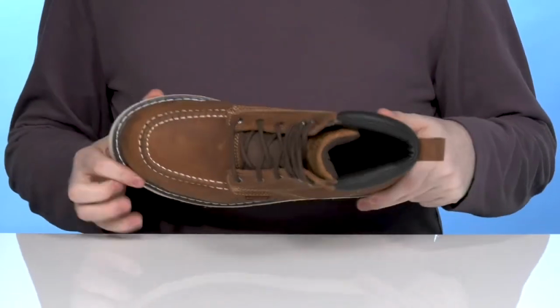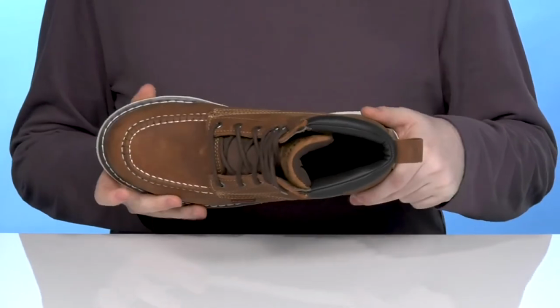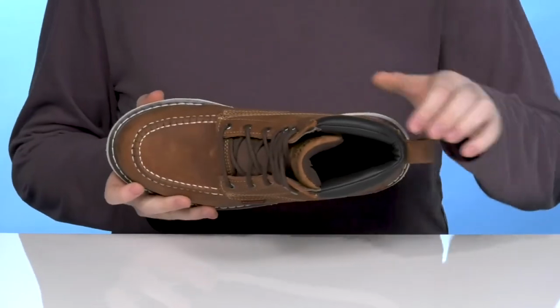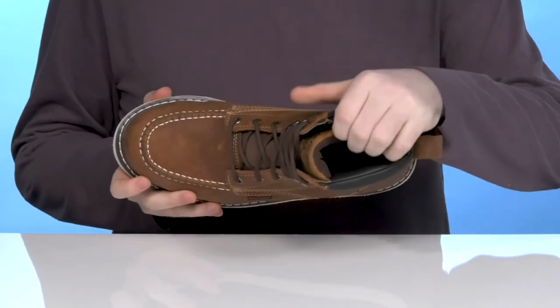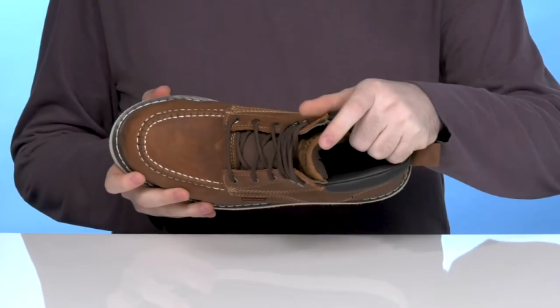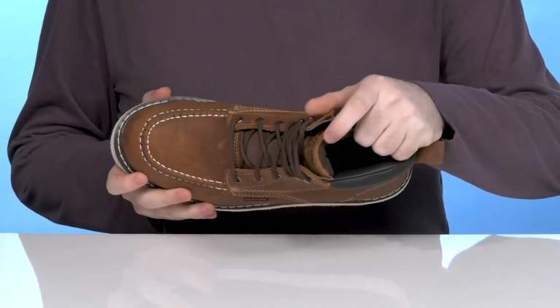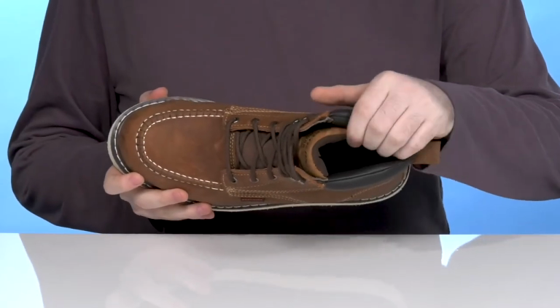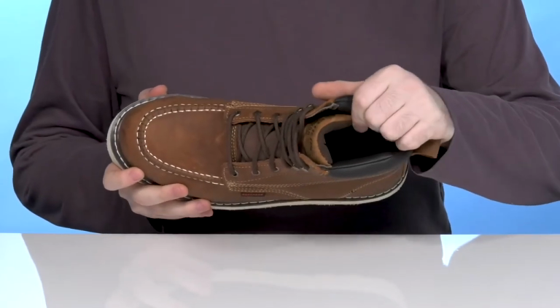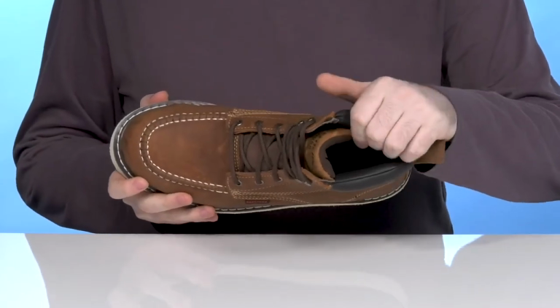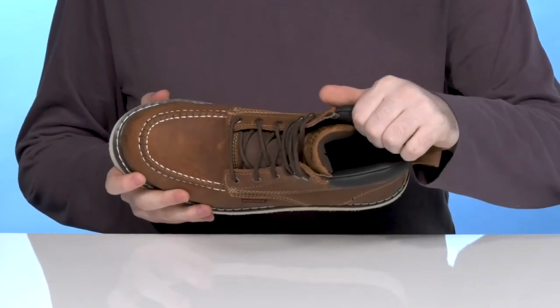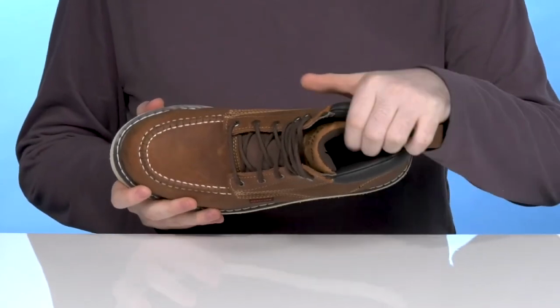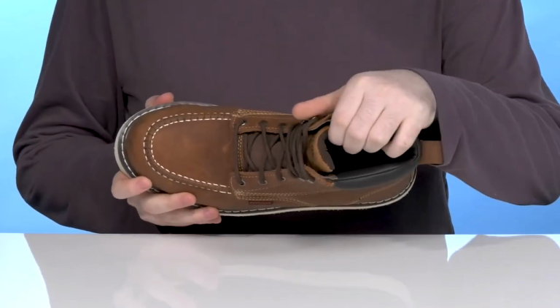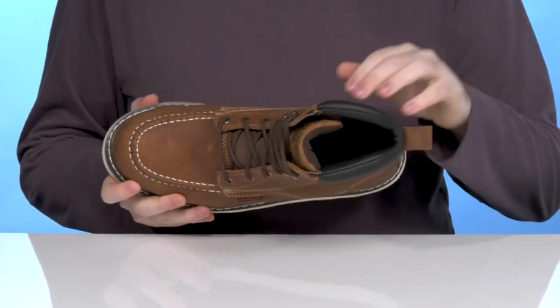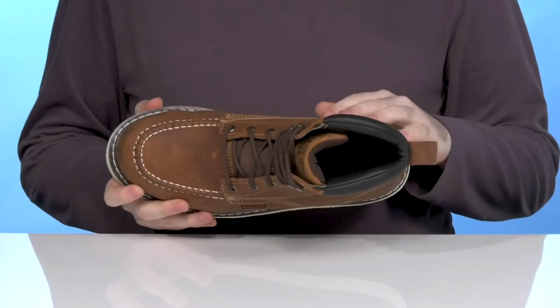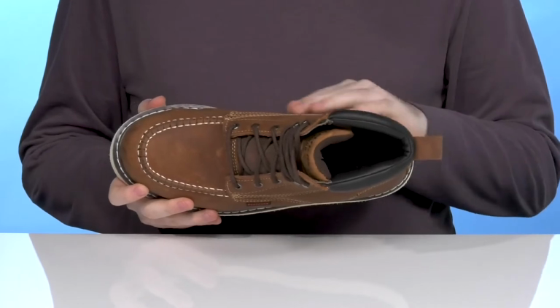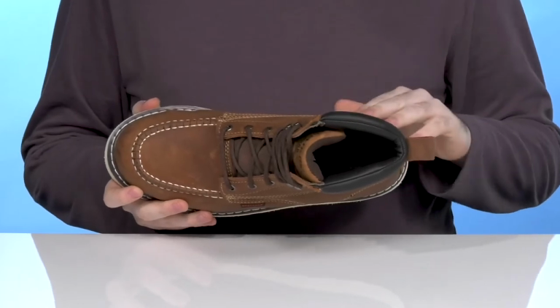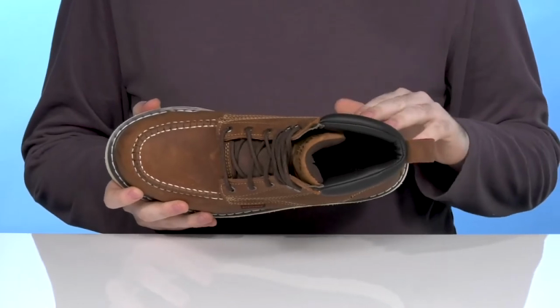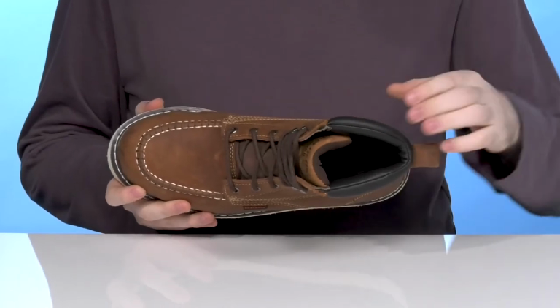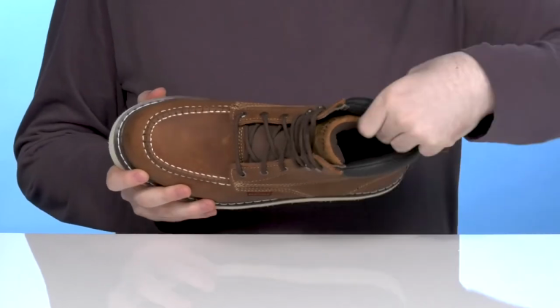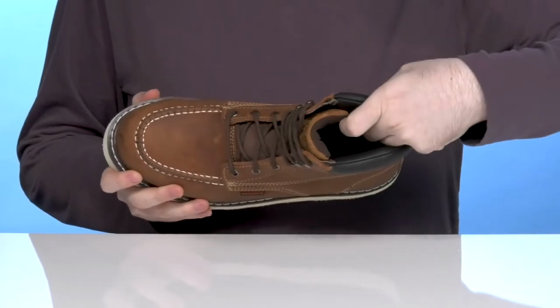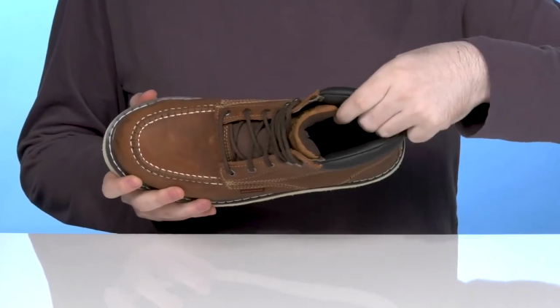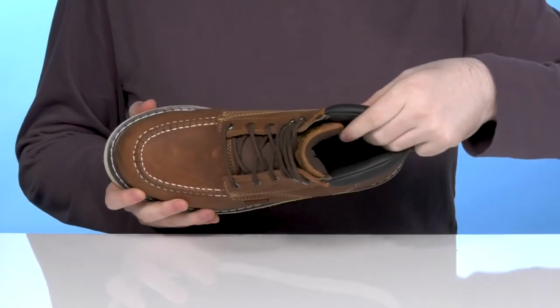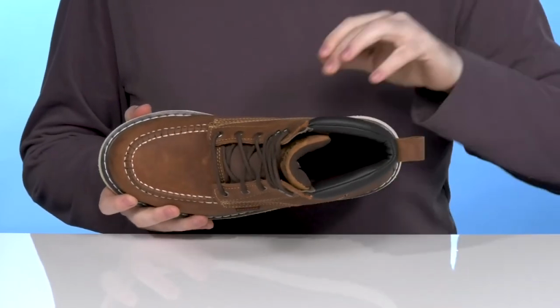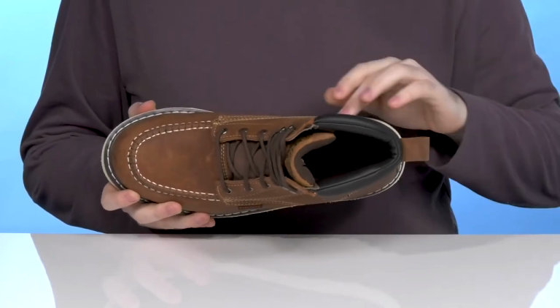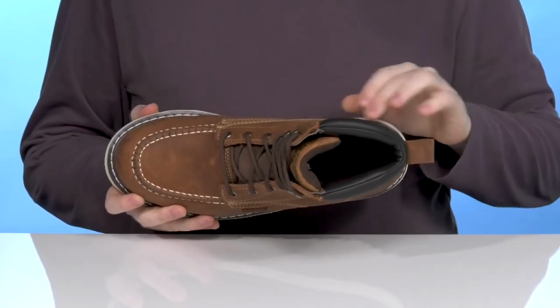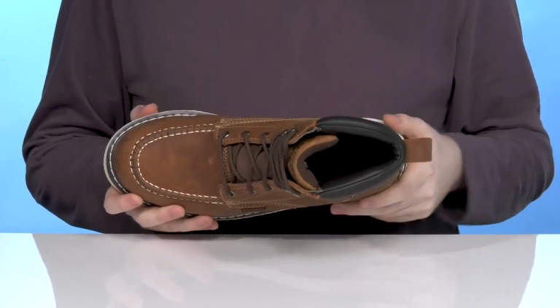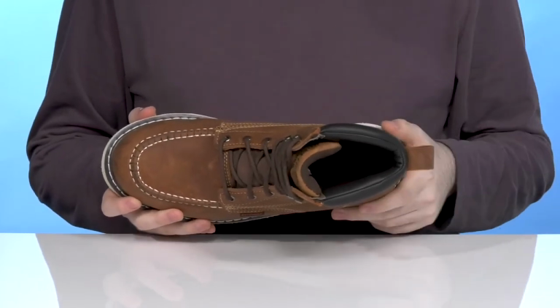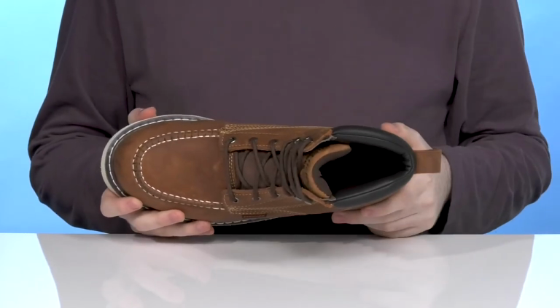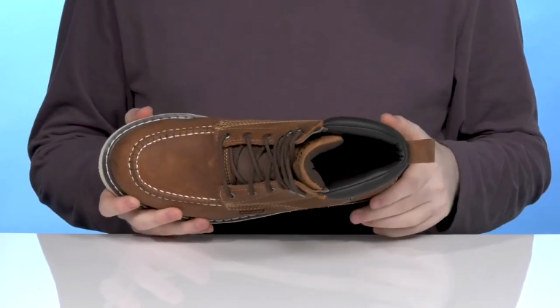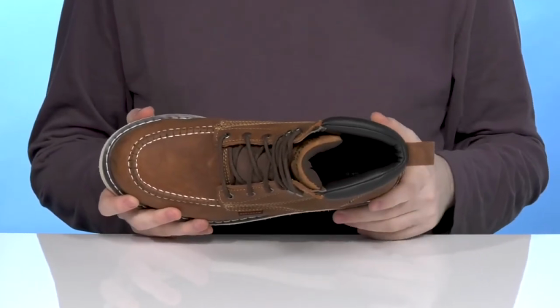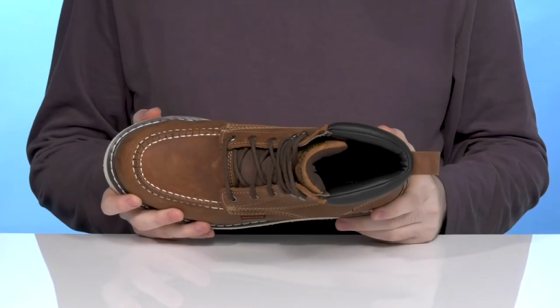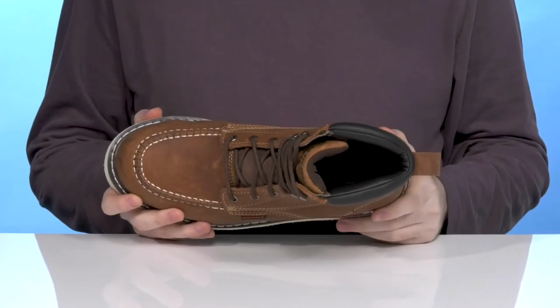Inside it has a padded interior that has lots of cushioning on the collar and the tongue especially for a locked down fit, while the breathable textile uses plush material to keep it comfortable all day long.